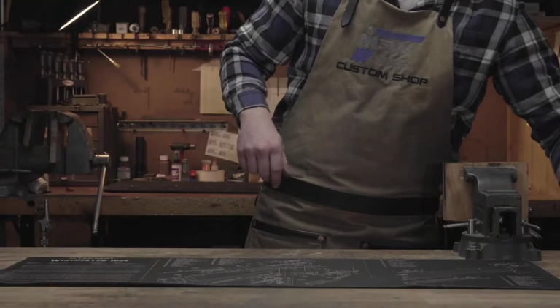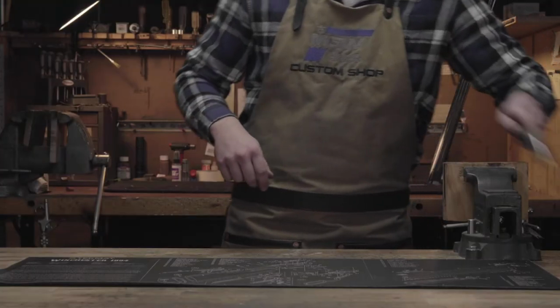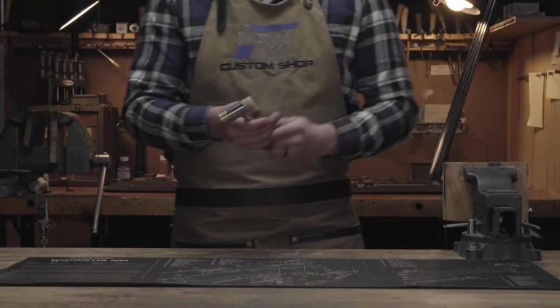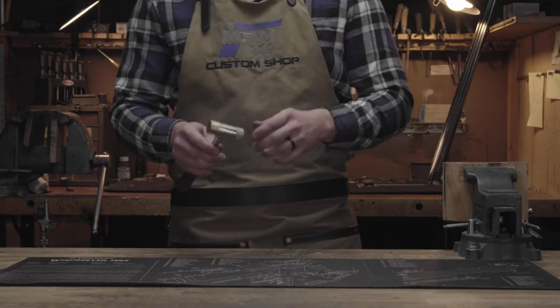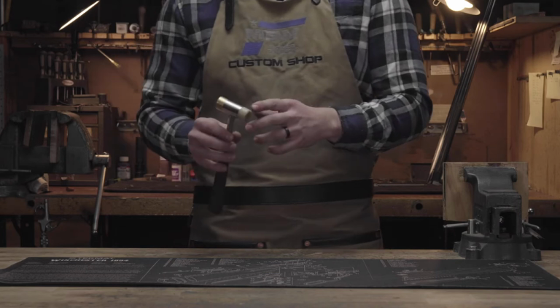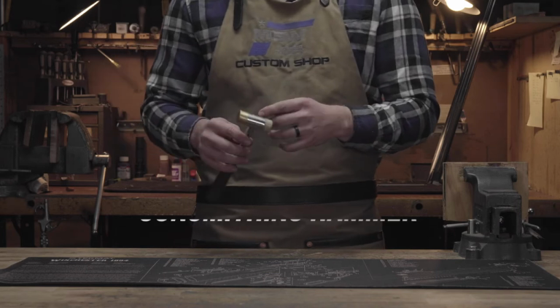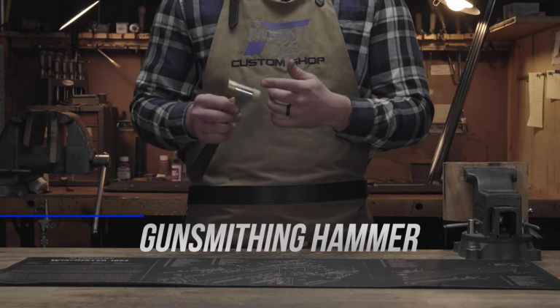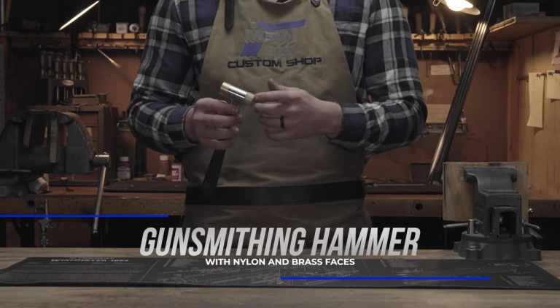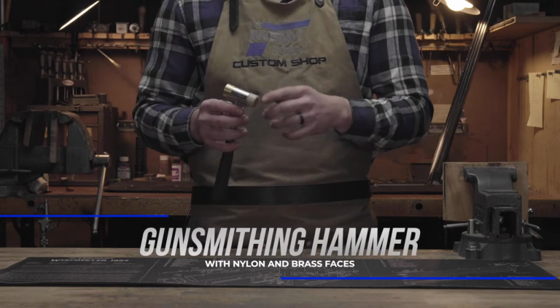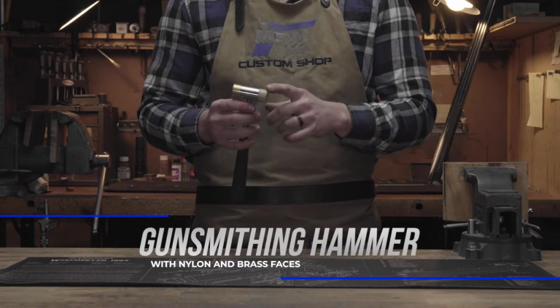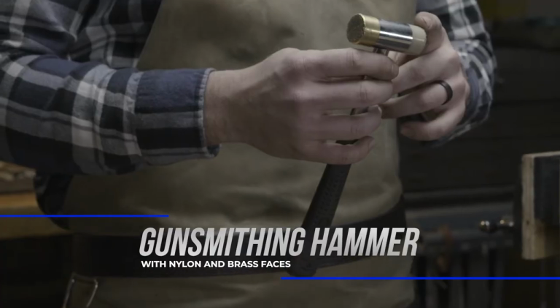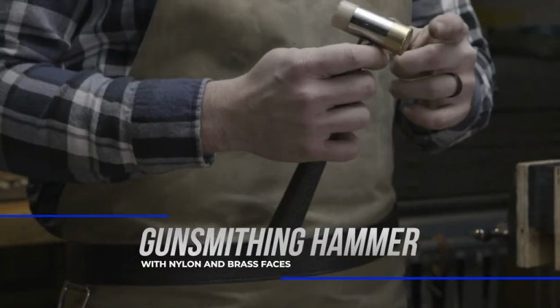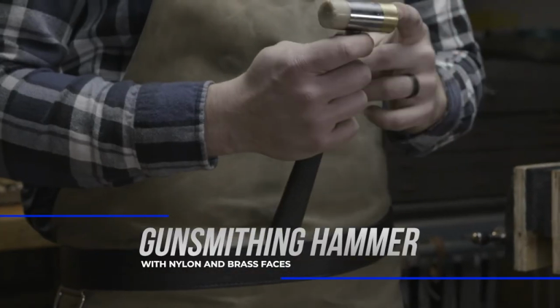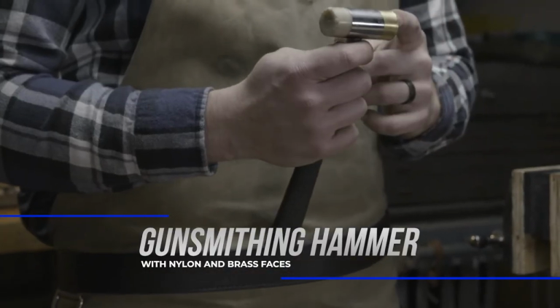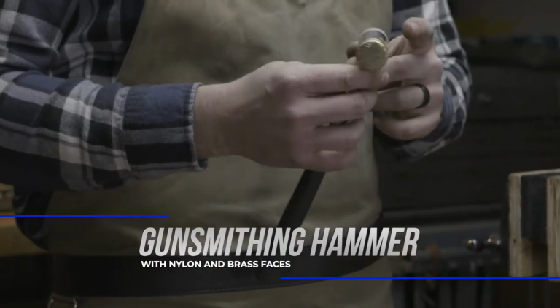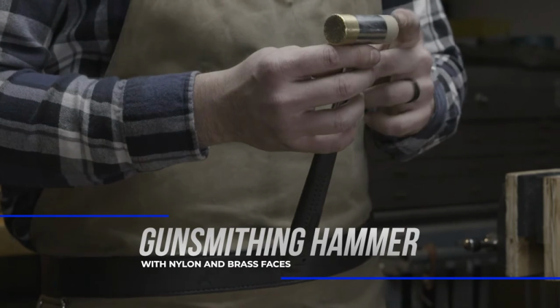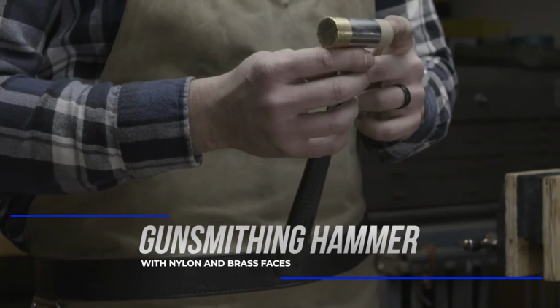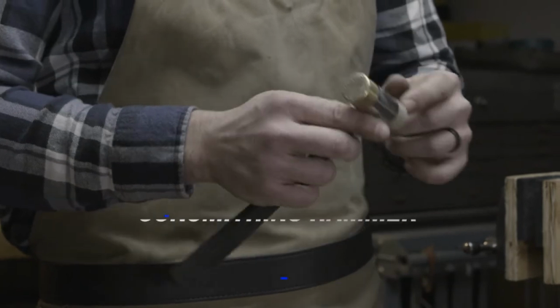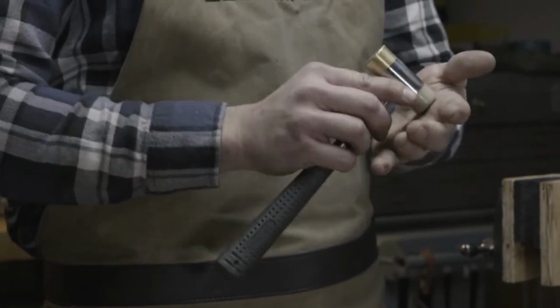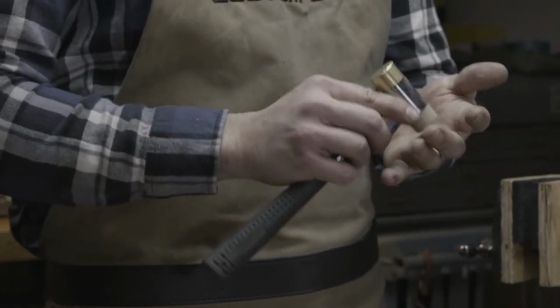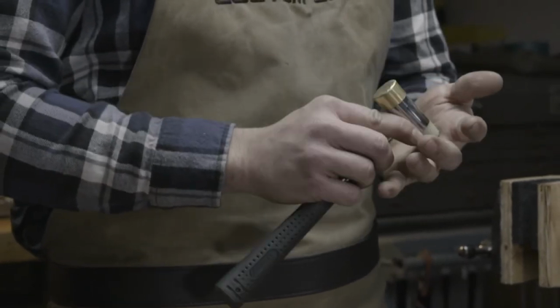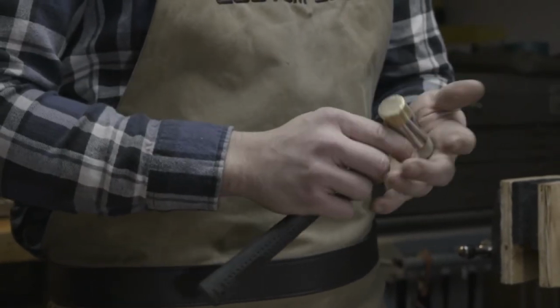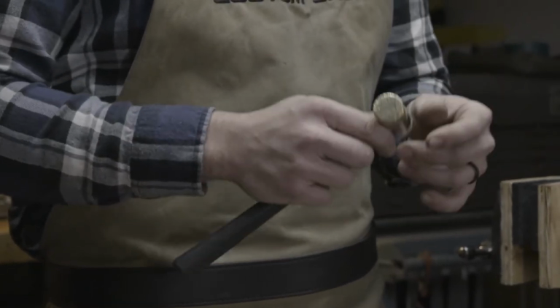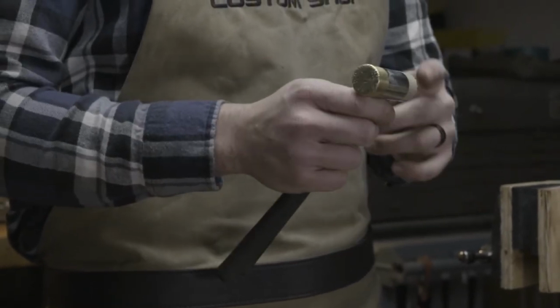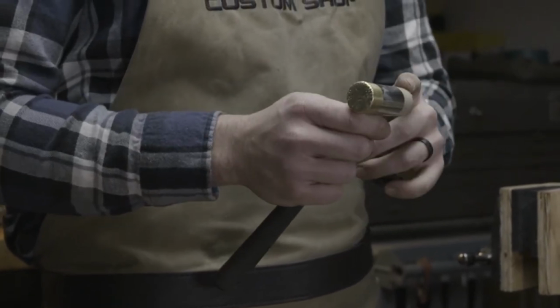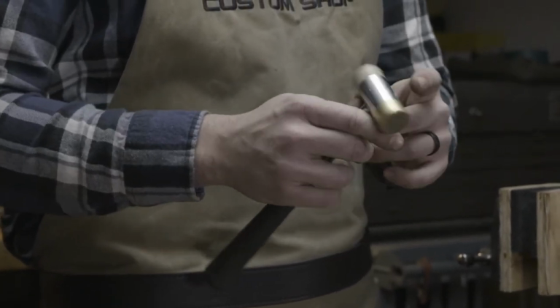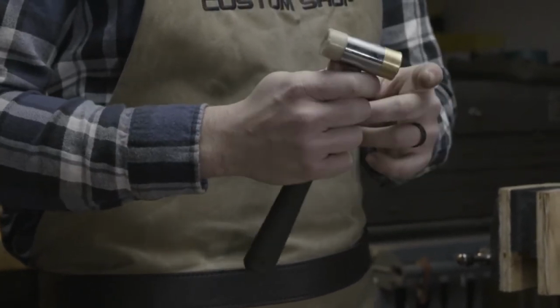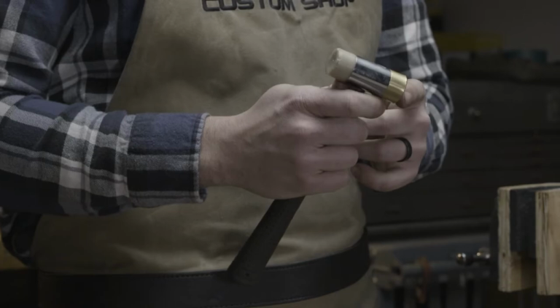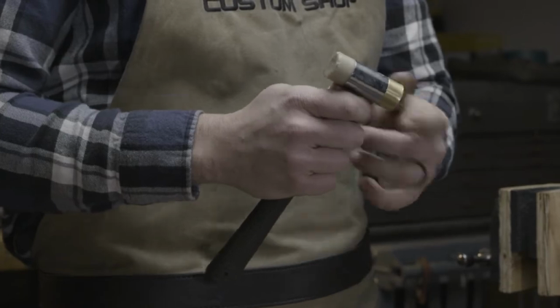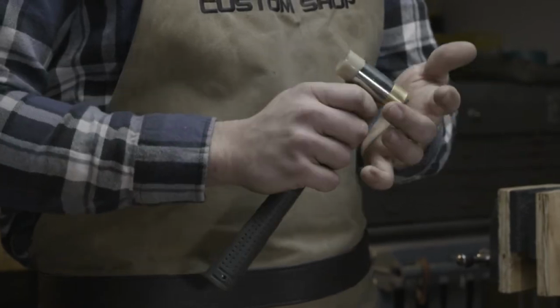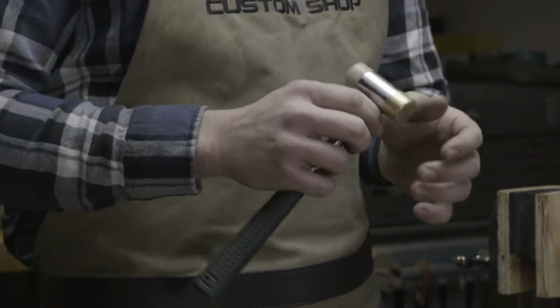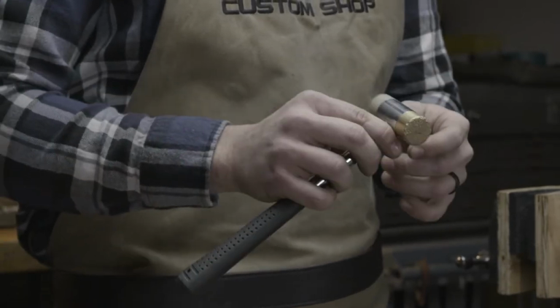Next is going to be a good hammer. With this hammer you're going to see there's a plastic front and a brass front. The plastic front is good when you're hitting the actual firearm and allows you to not mar it, while the brass is good to get a solid hit on a punch.